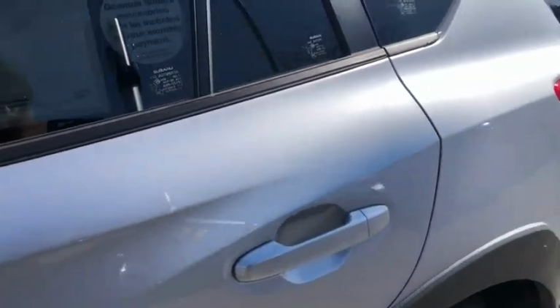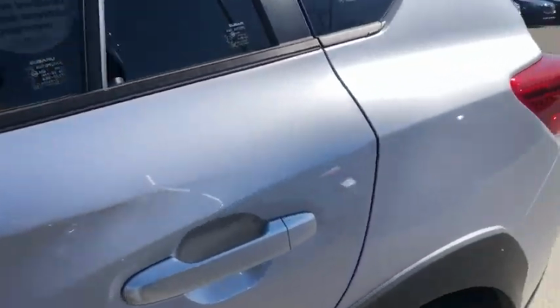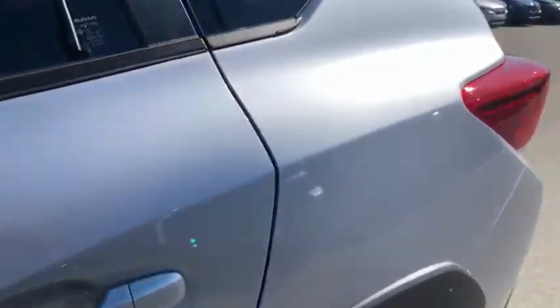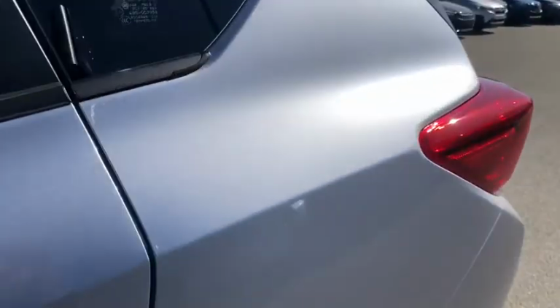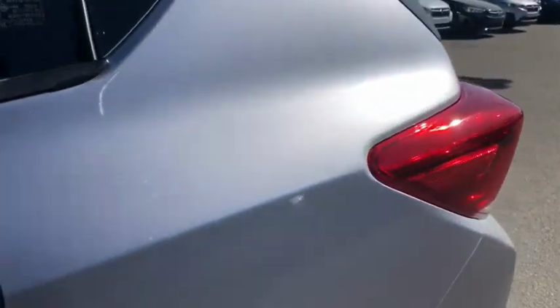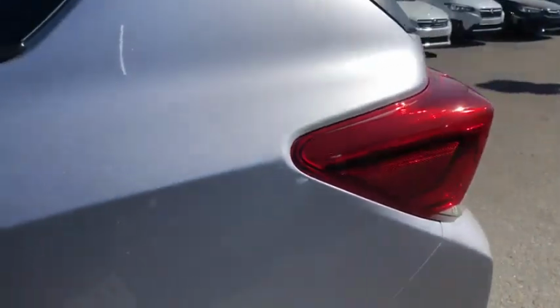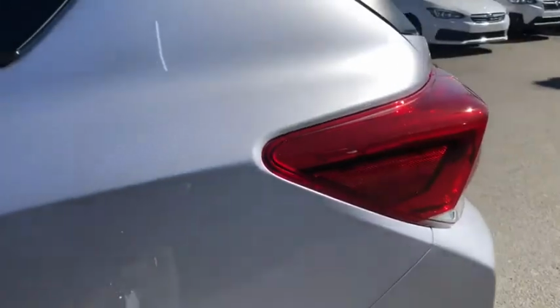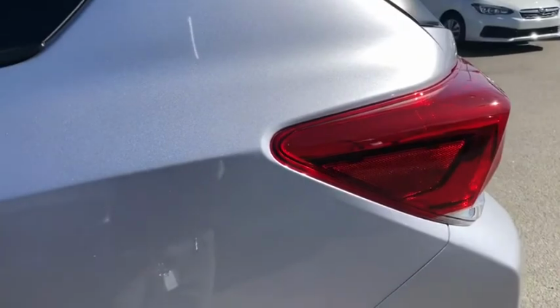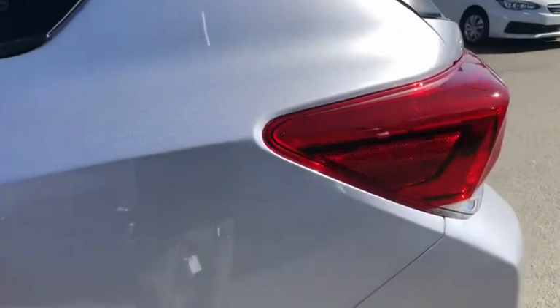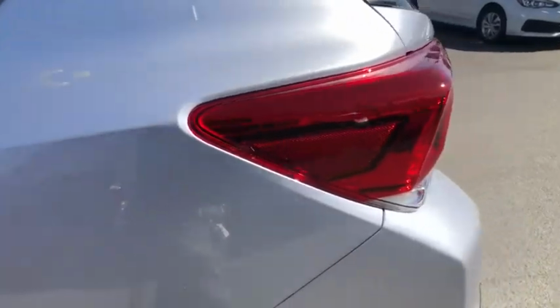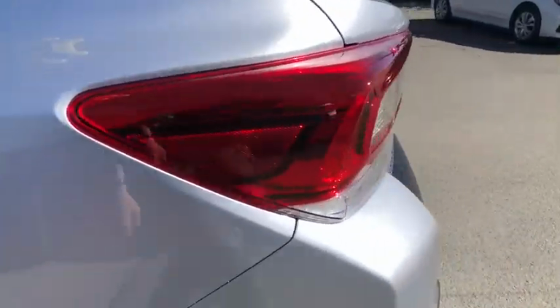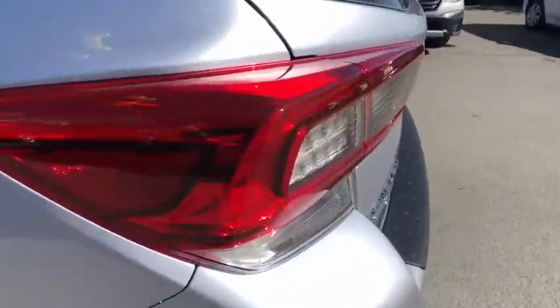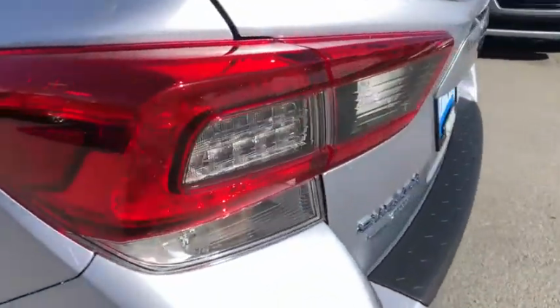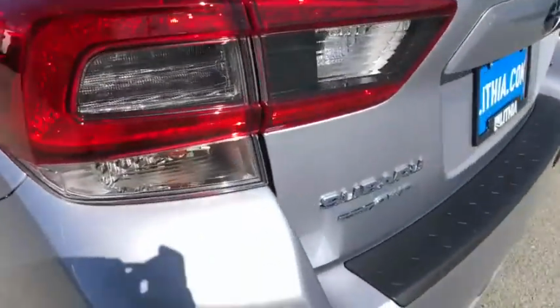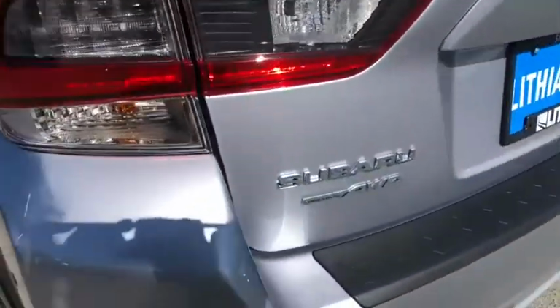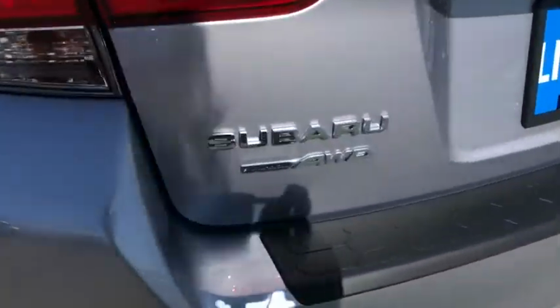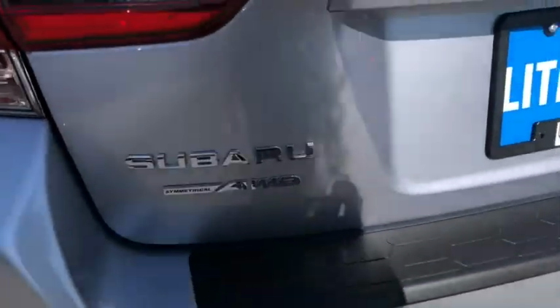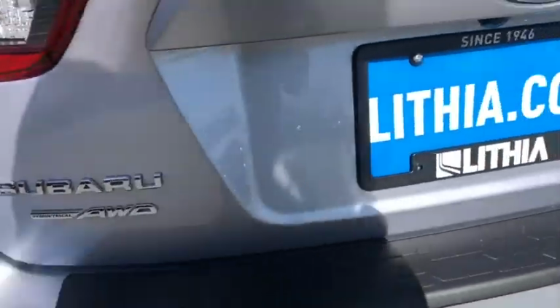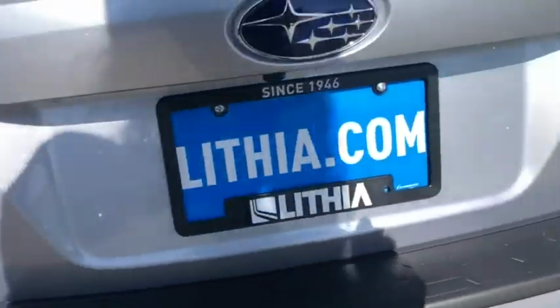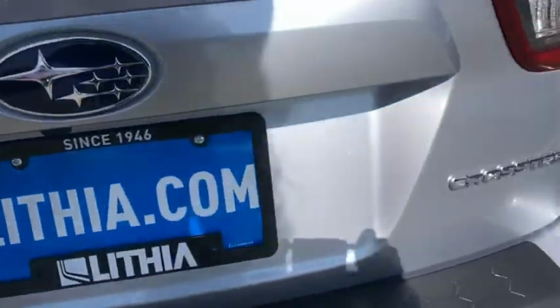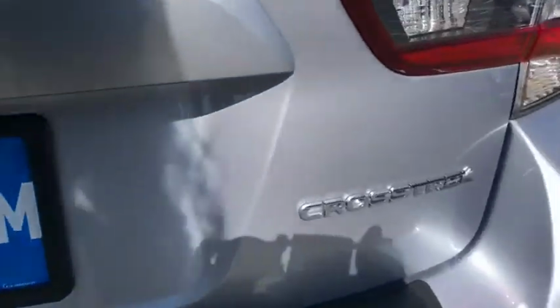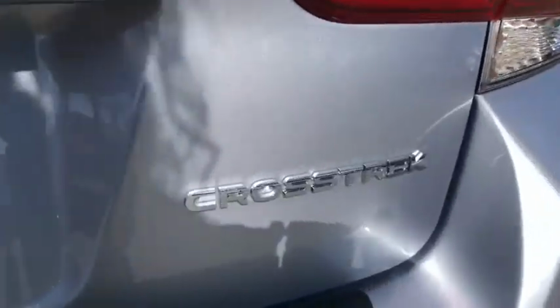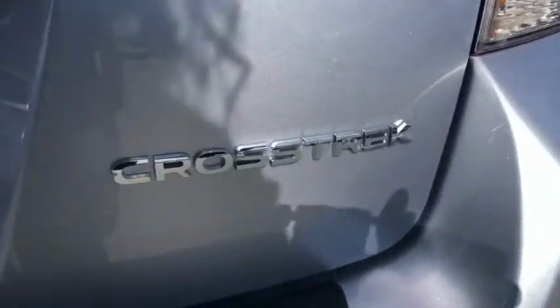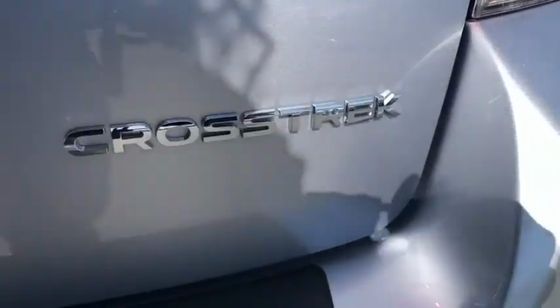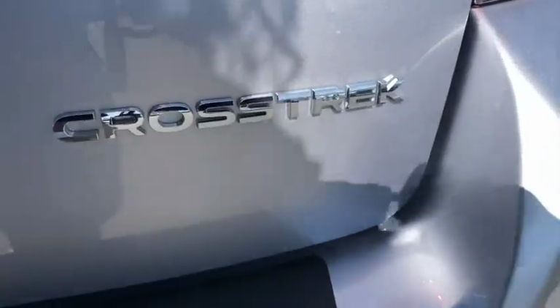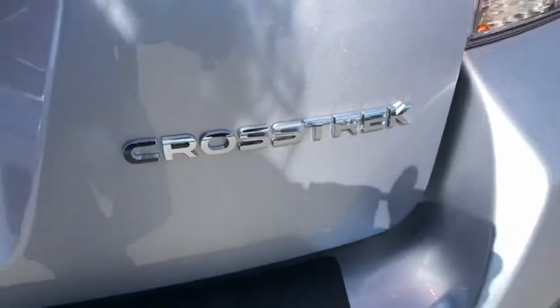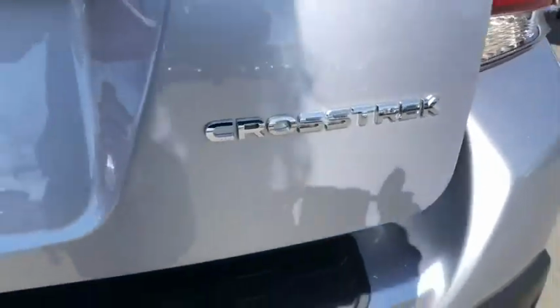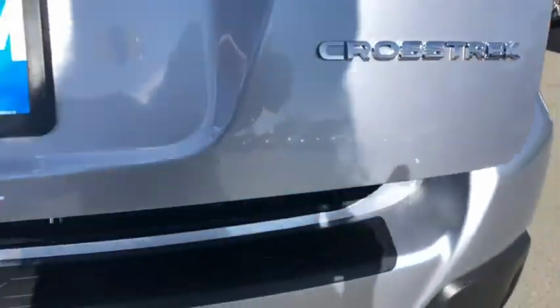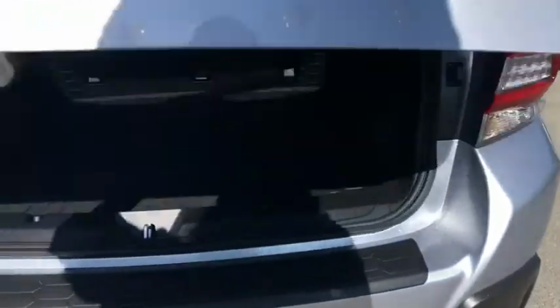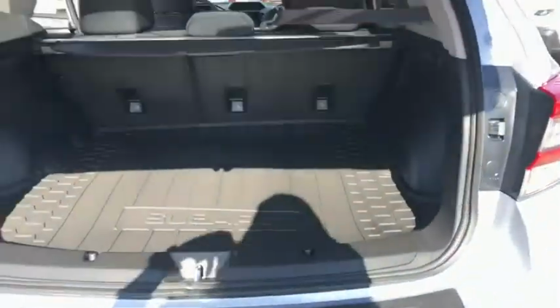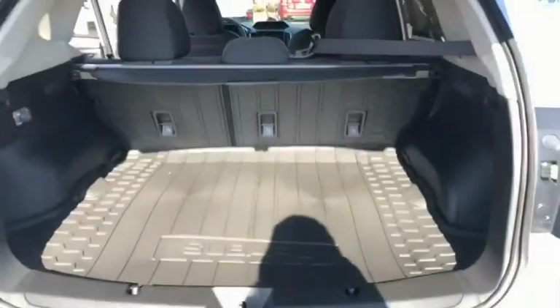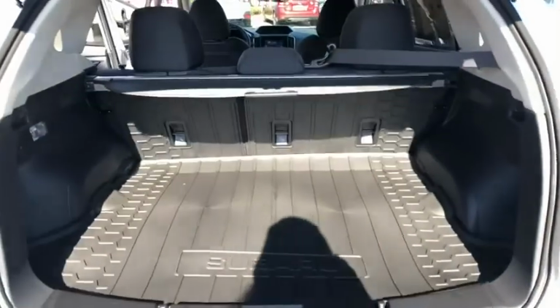Front floor mats, cruise control, rear defrost, auto-off headlights, climate control, AM-FM stereo radio, fog lamps, child safety locks.